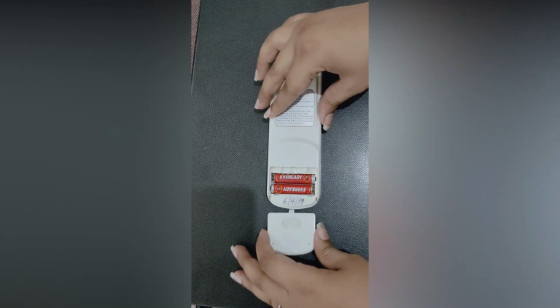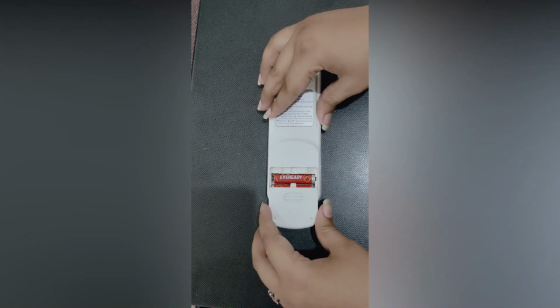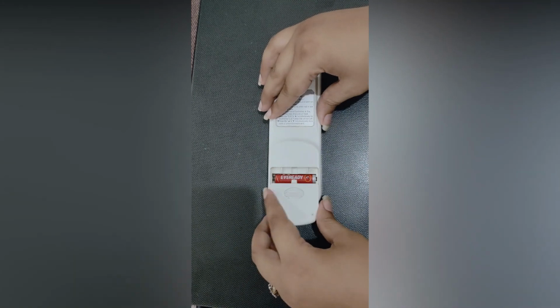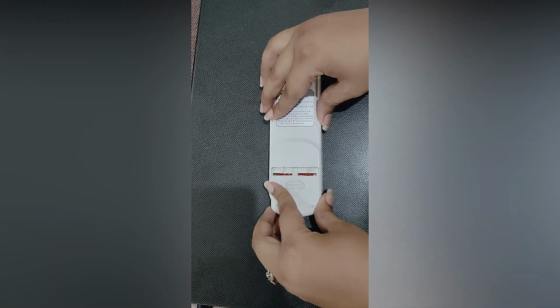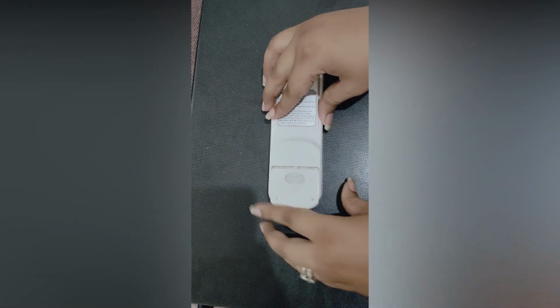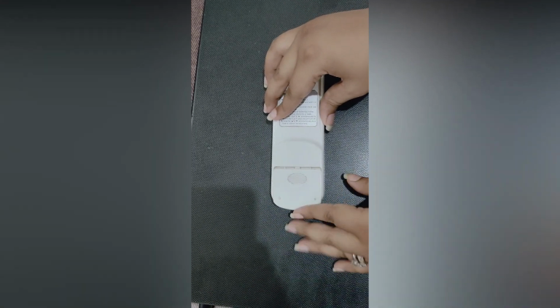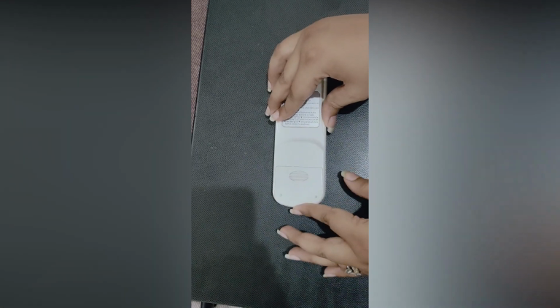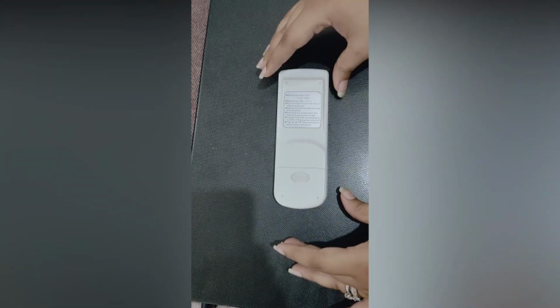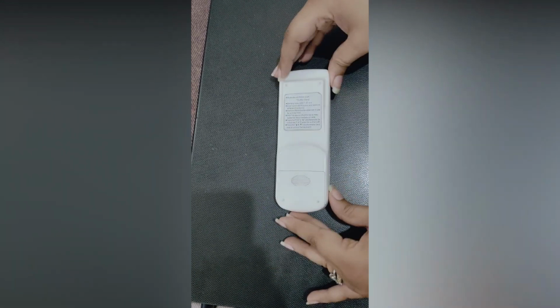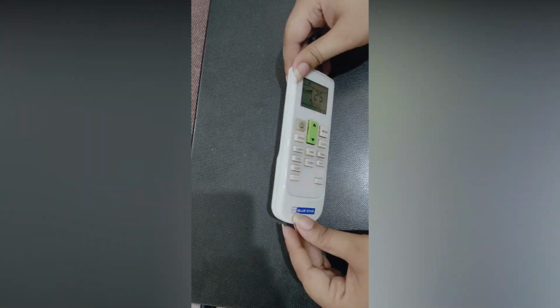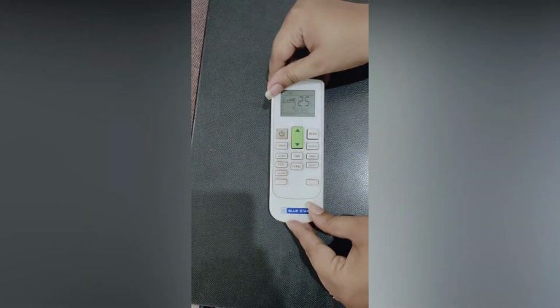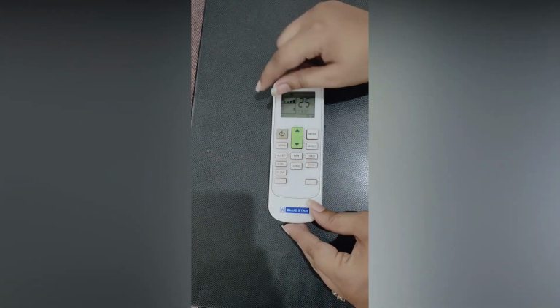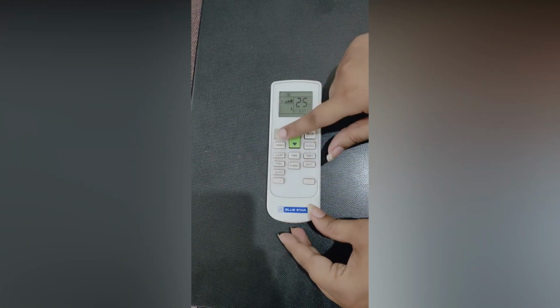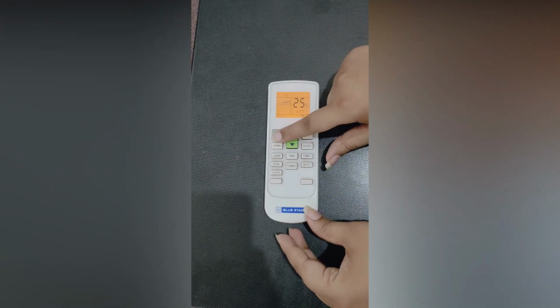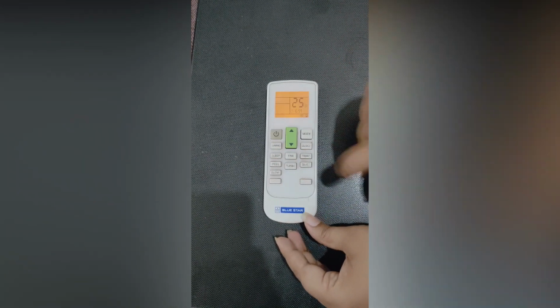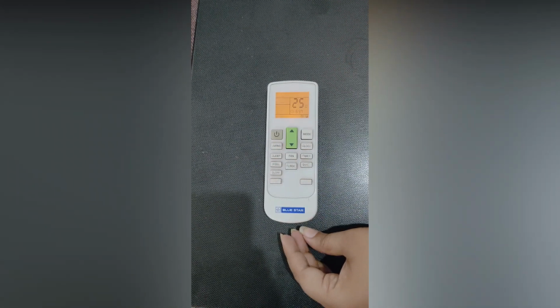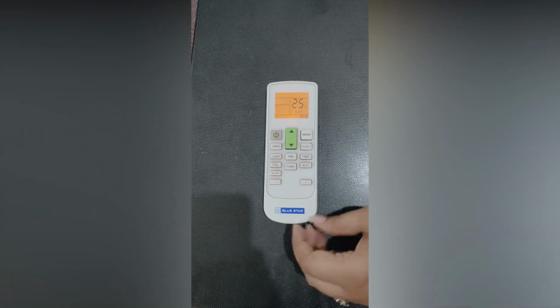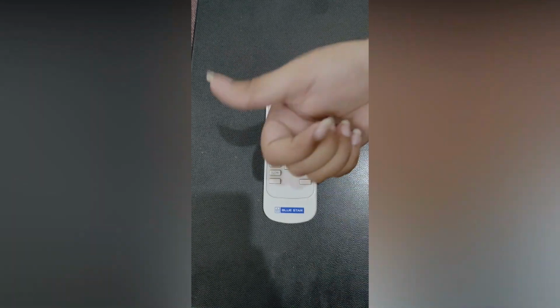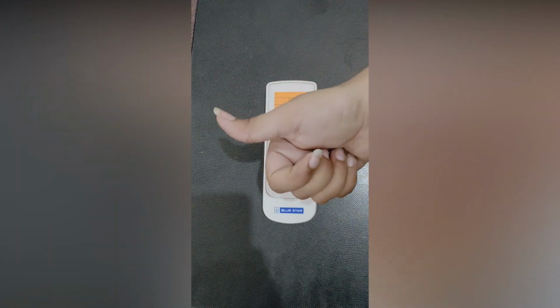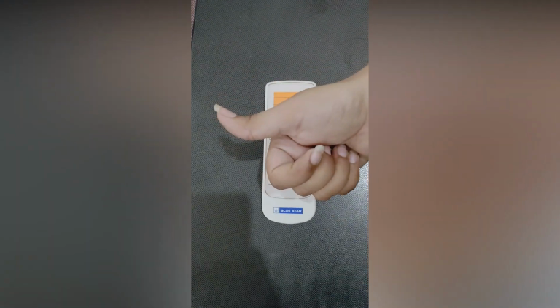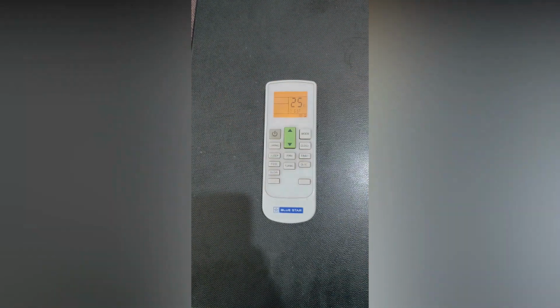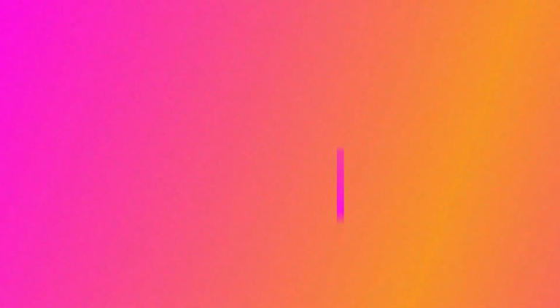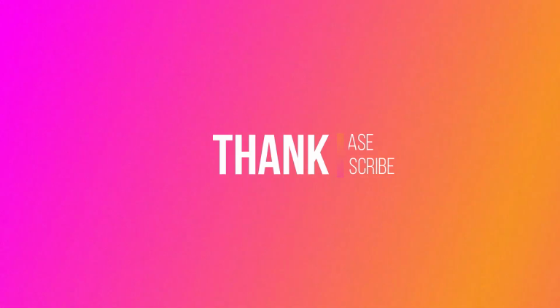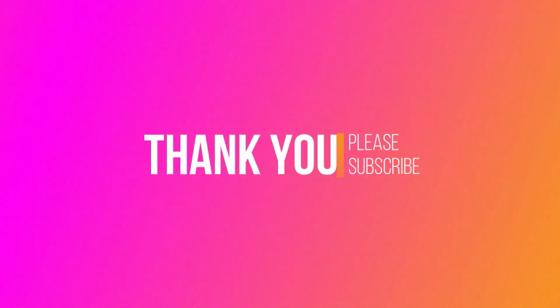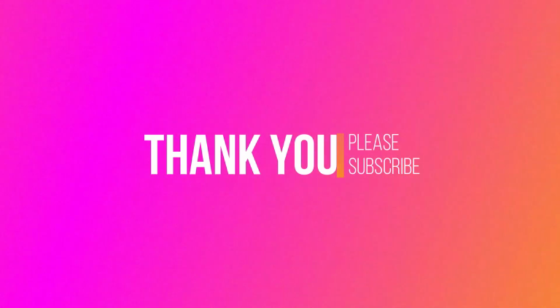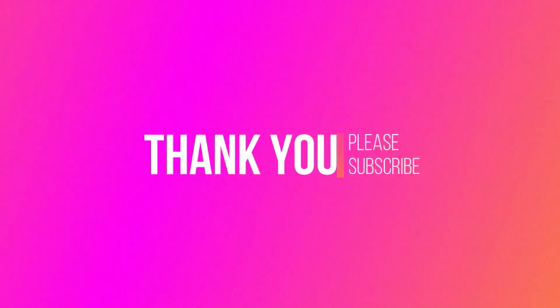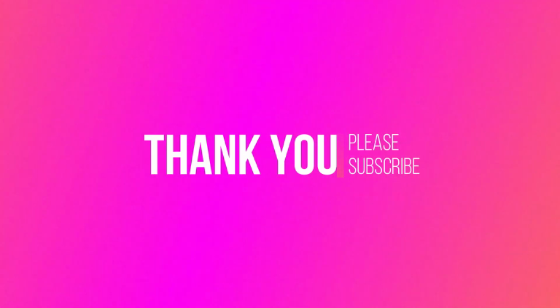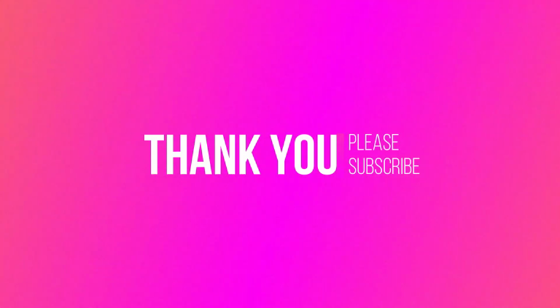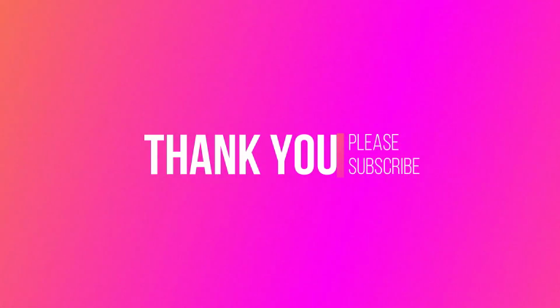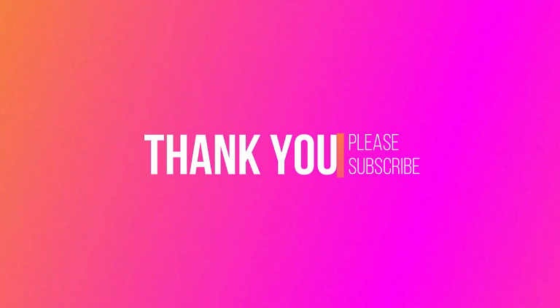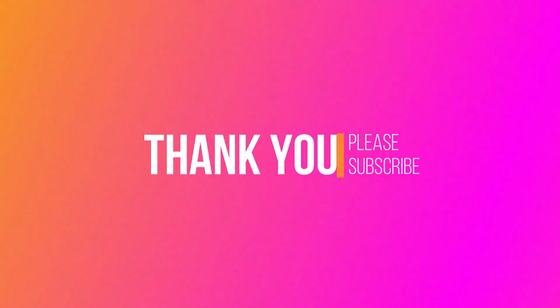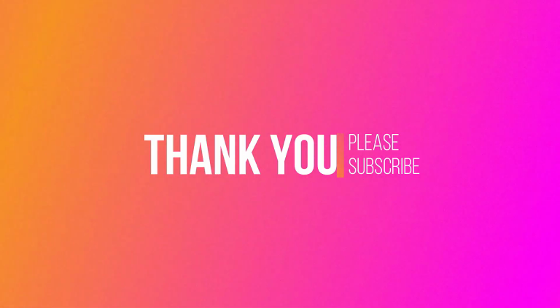After that, you can see that your problem will be solved. I hope this video was informative for you. Thank you so much for watching, and don't forget to subscribe to our channel.